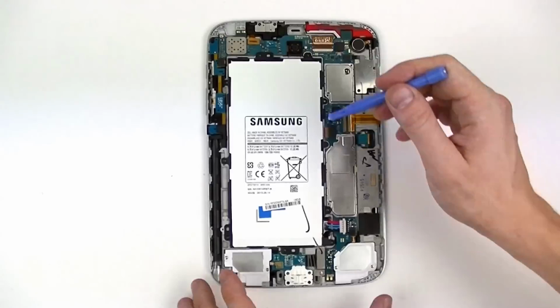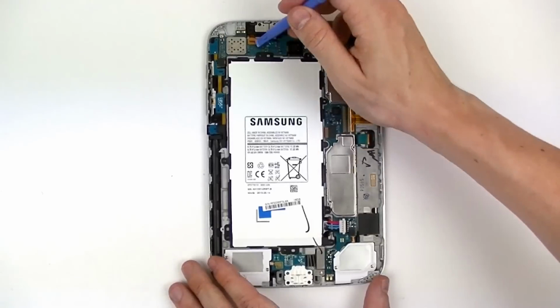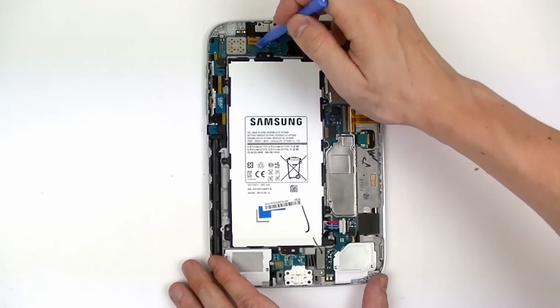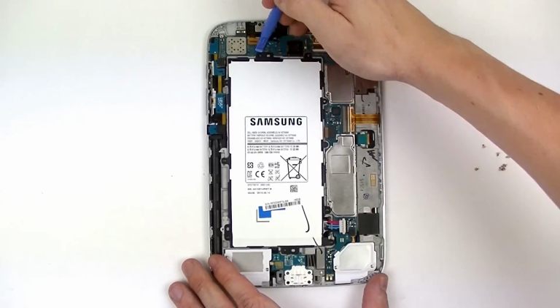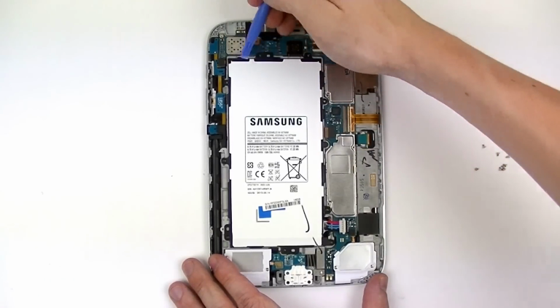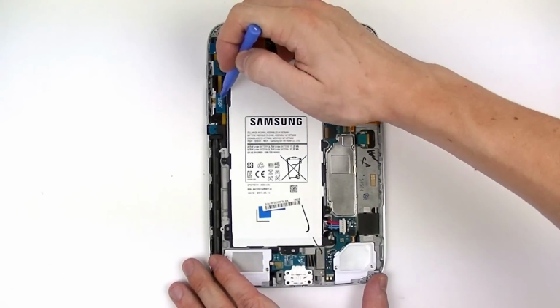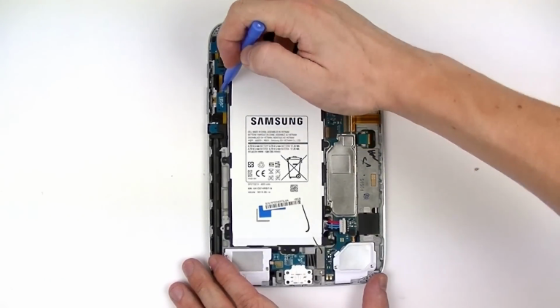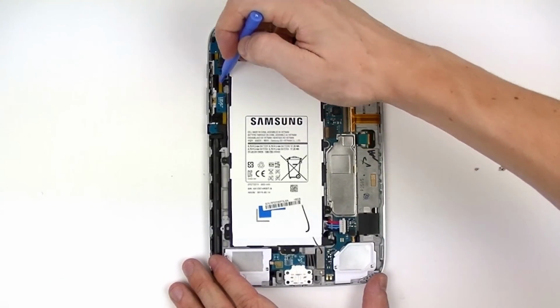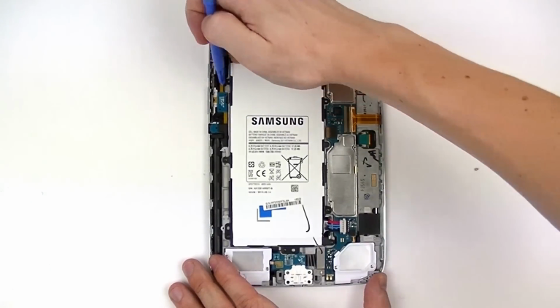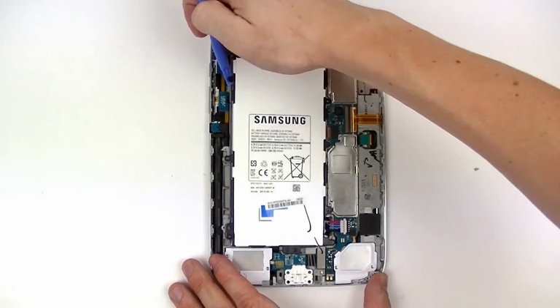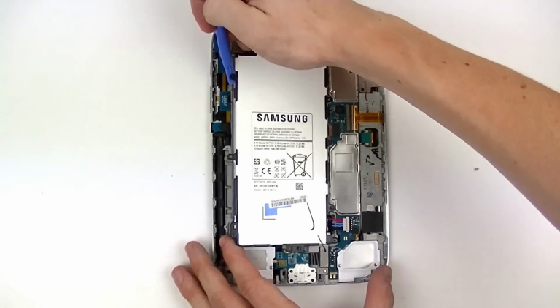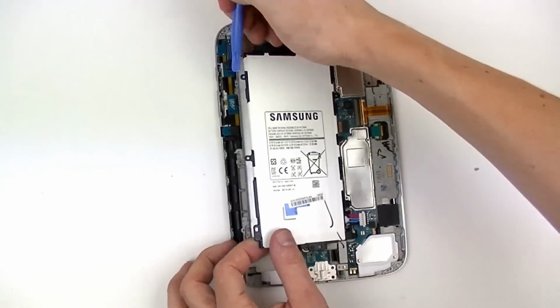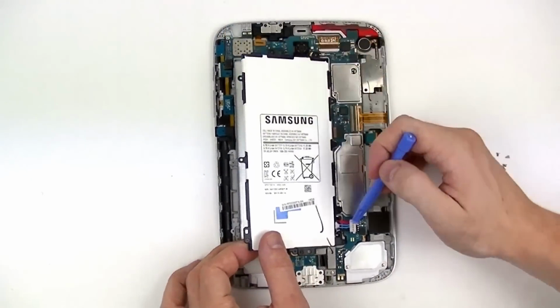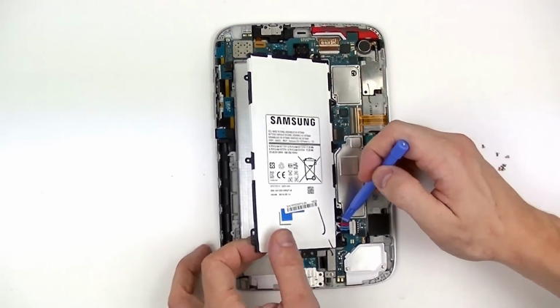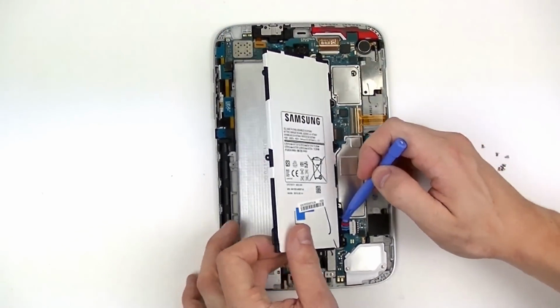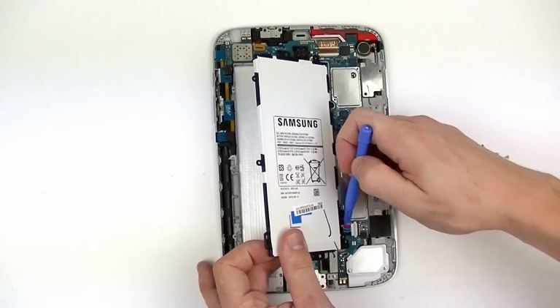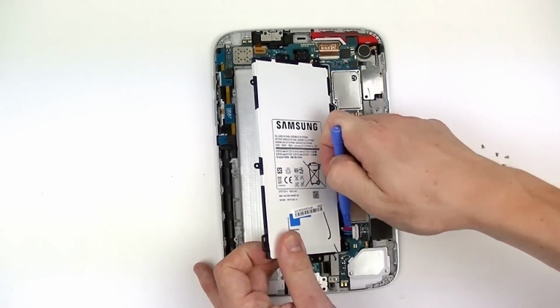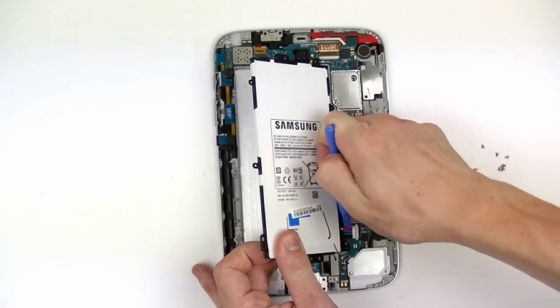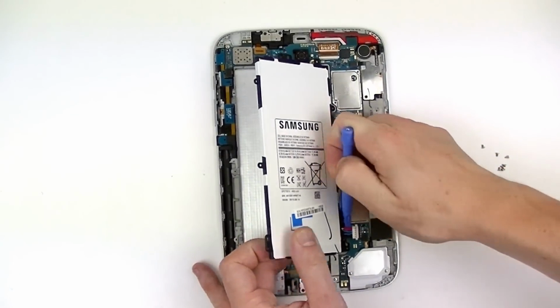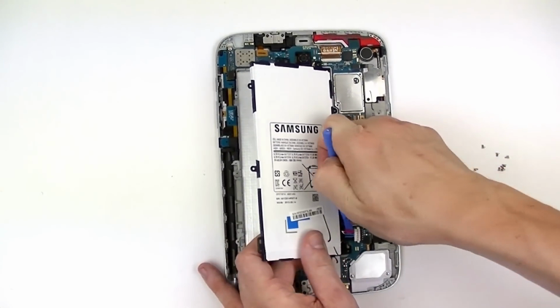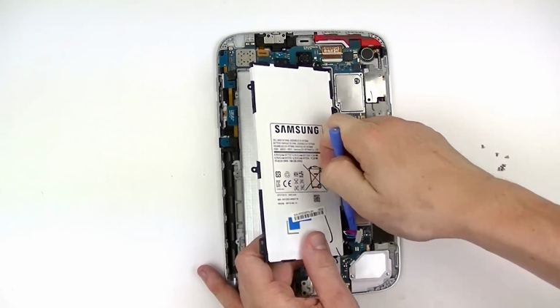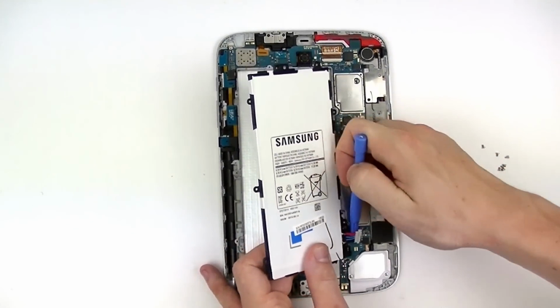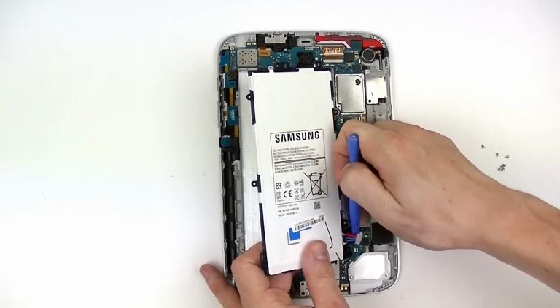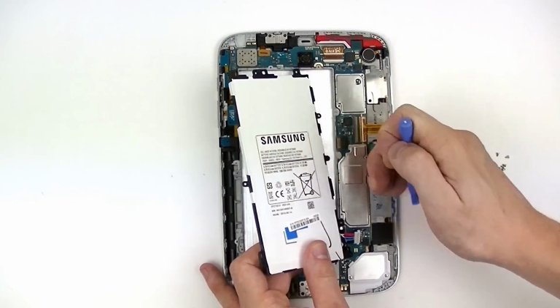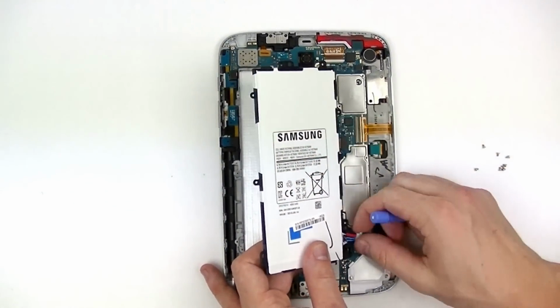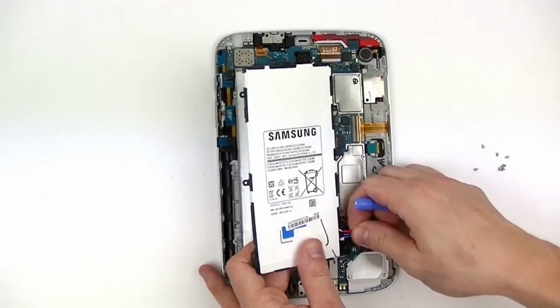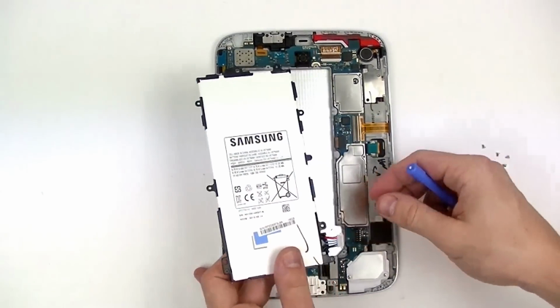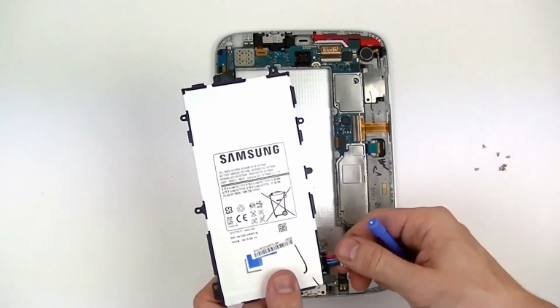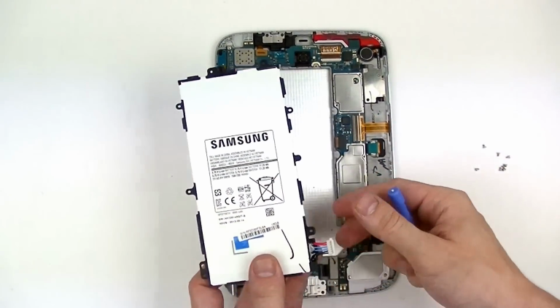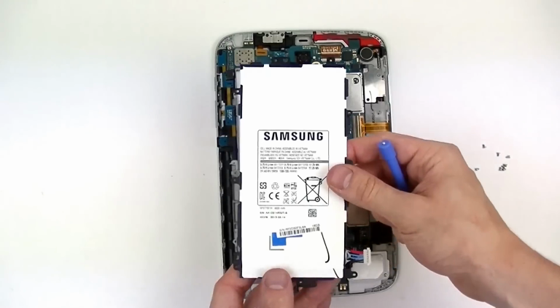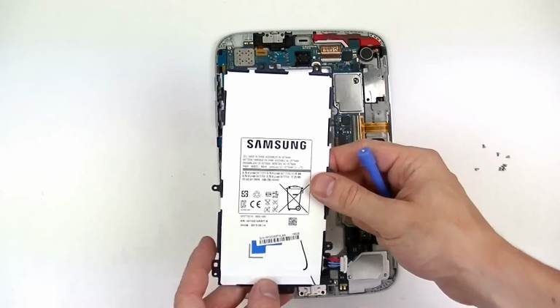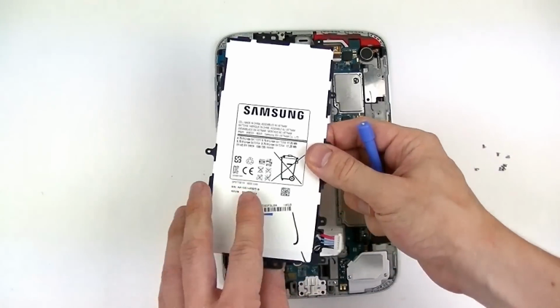After you've removed all eight screws you can take your plastic pry tool and gently lift up the battery, being careful as it's still connected. You just want to remove this connector allowing you to remove it from the device completely.